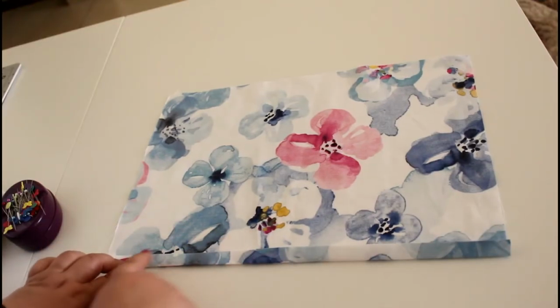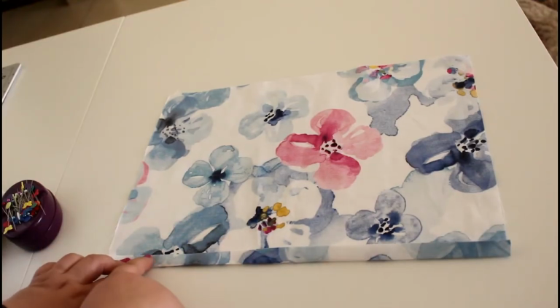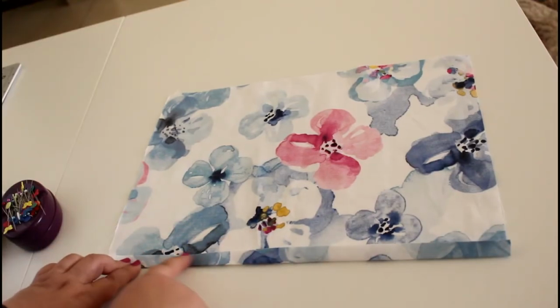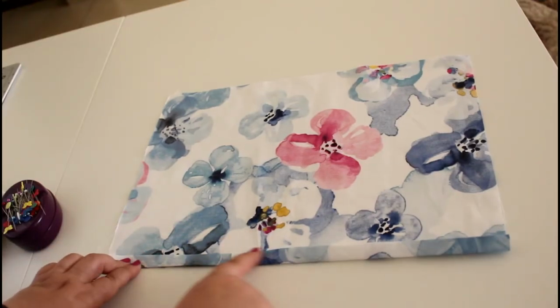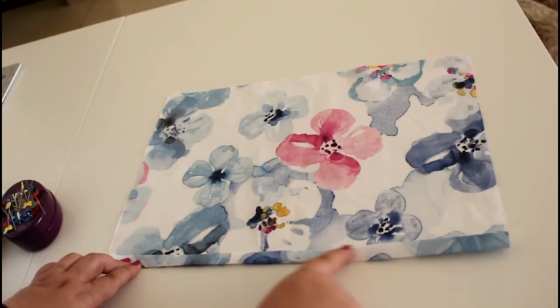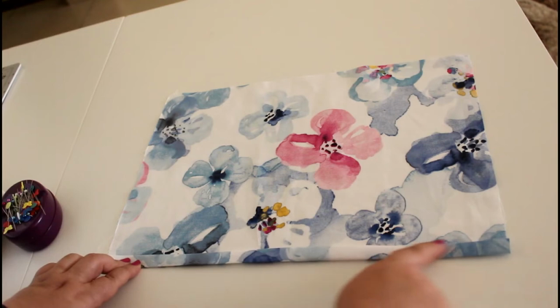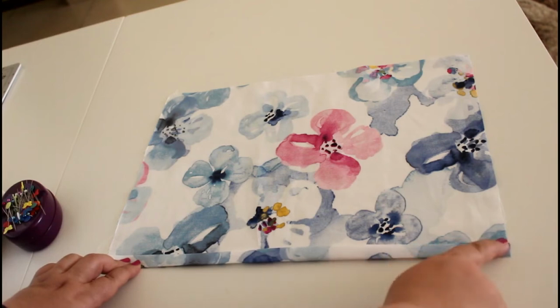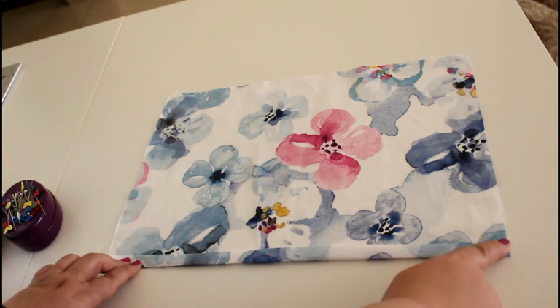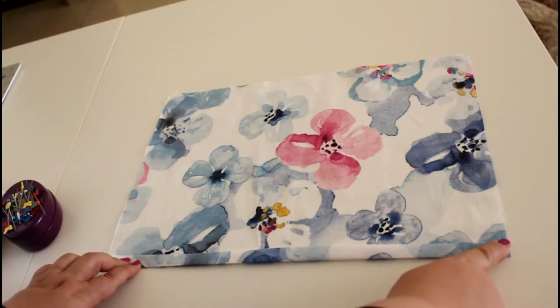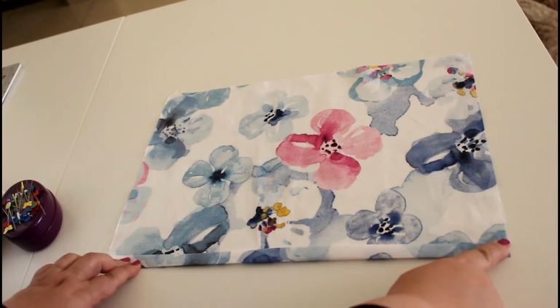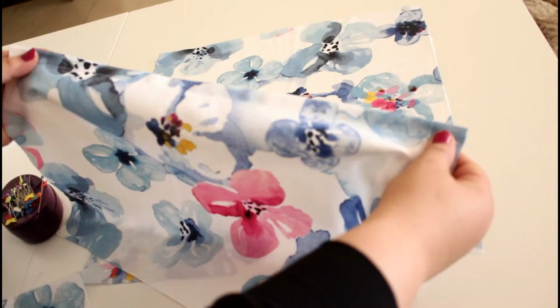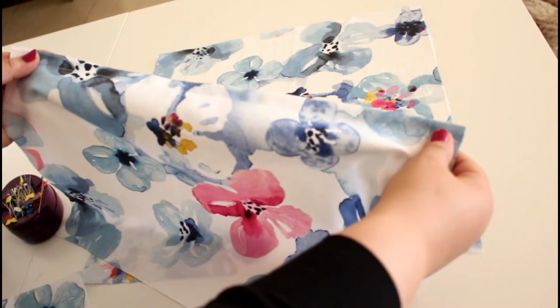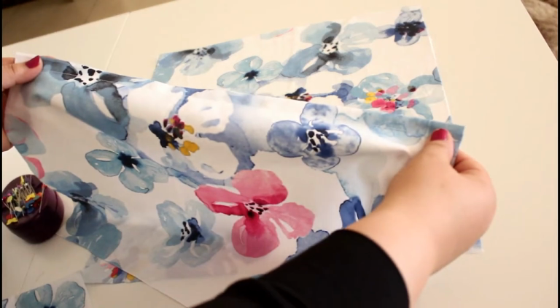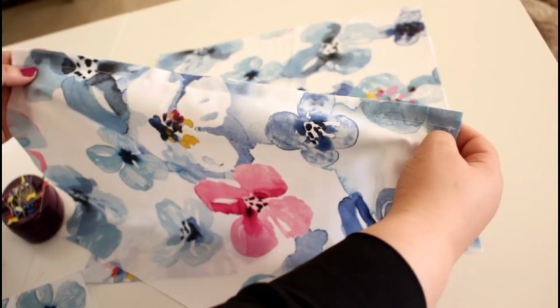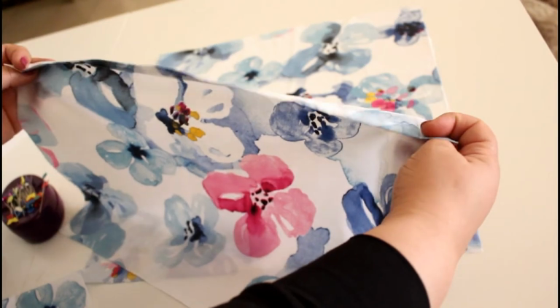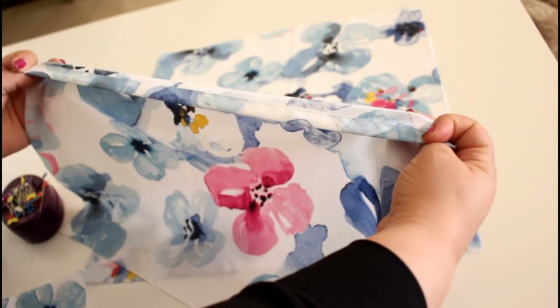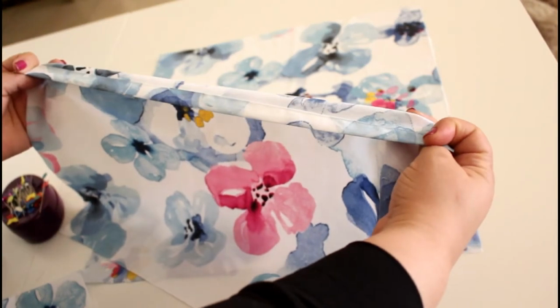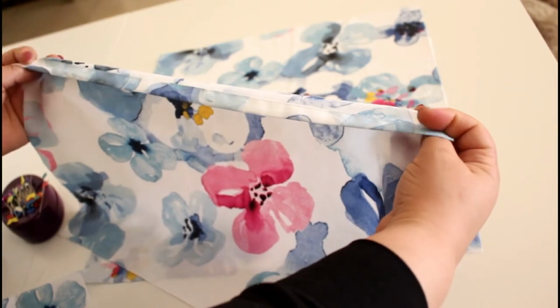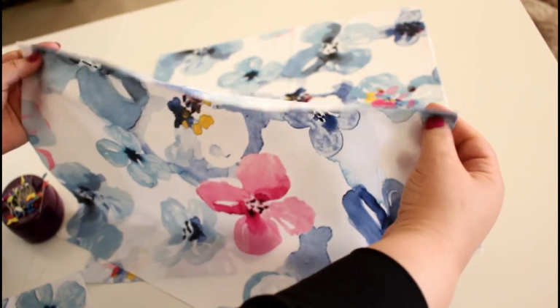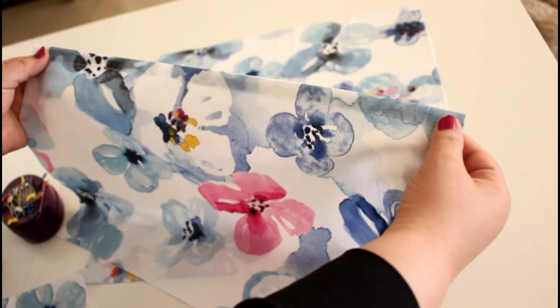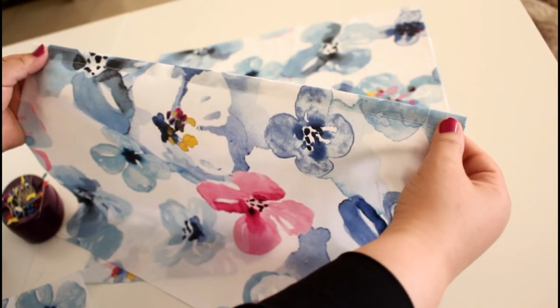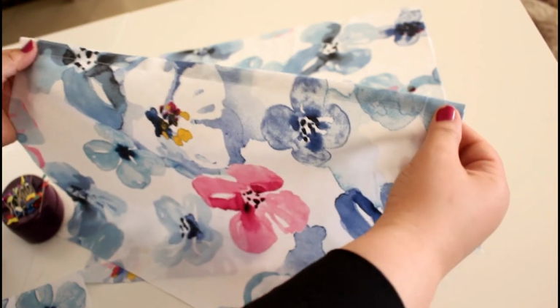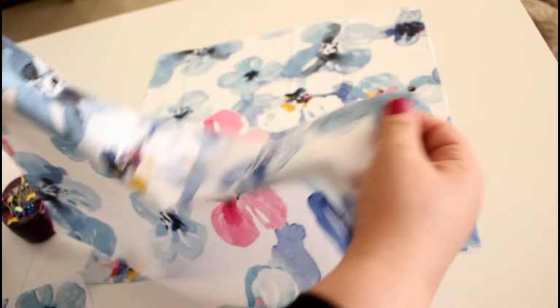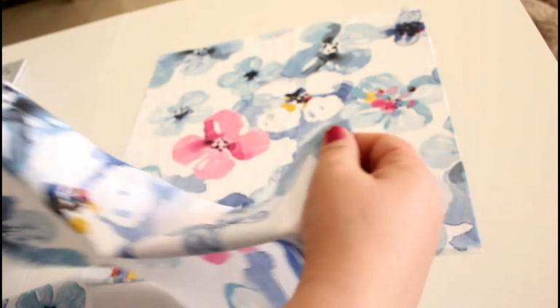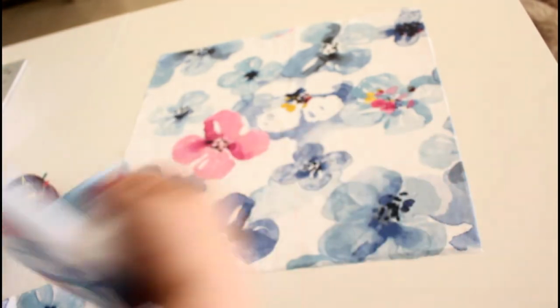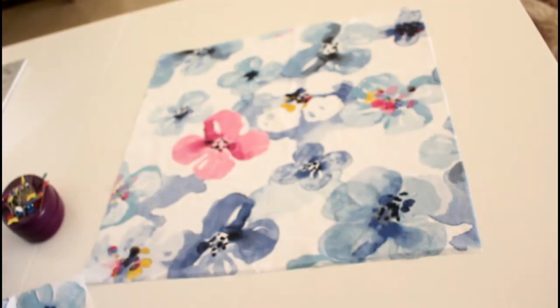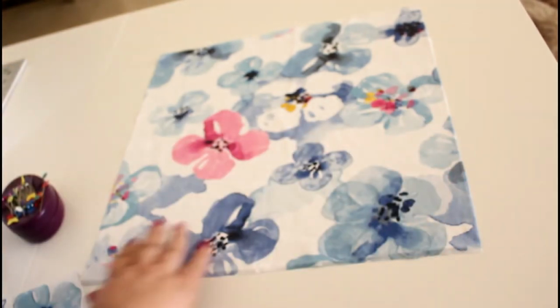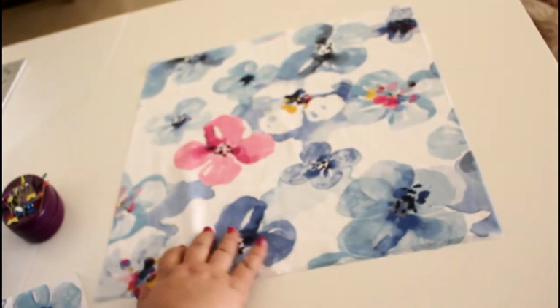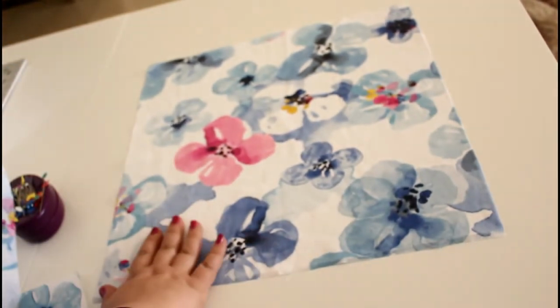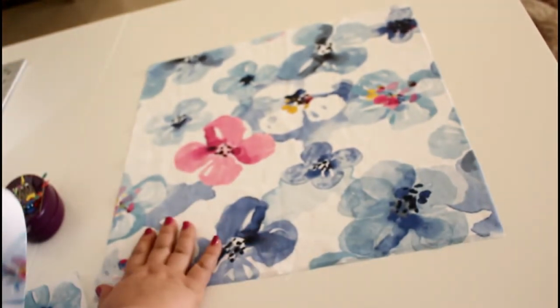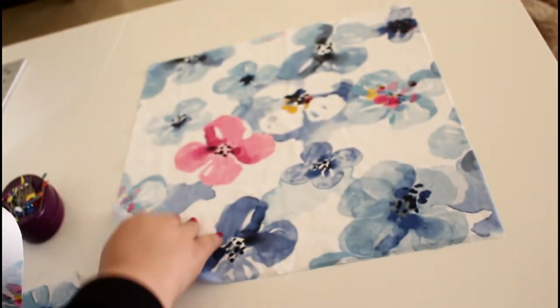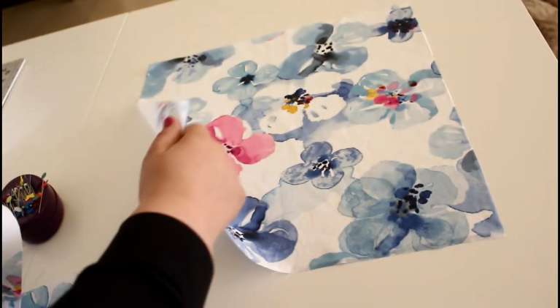Now take both pieces to your sewing machine and sew close to the edge to finish. It's just a hem, nothing more.